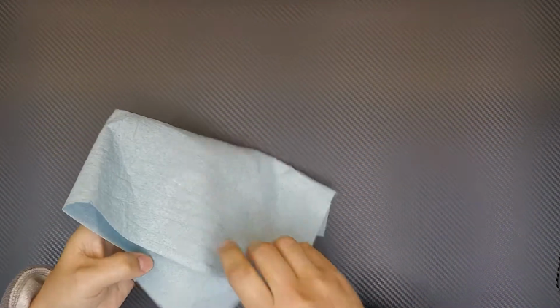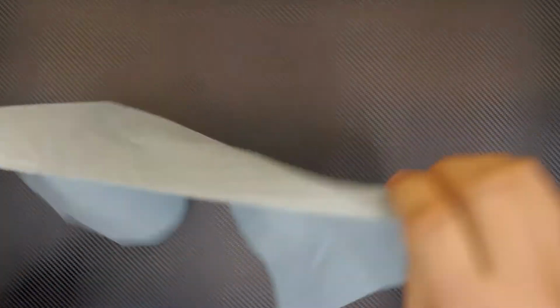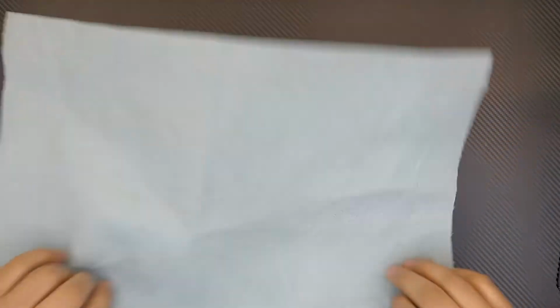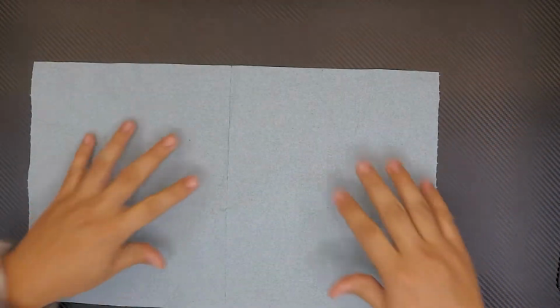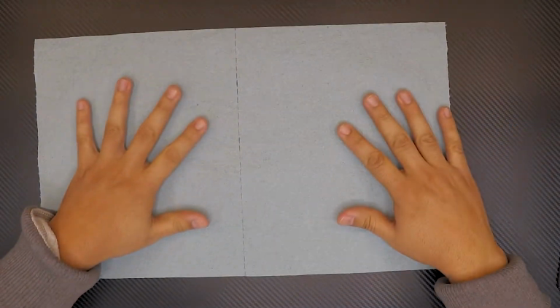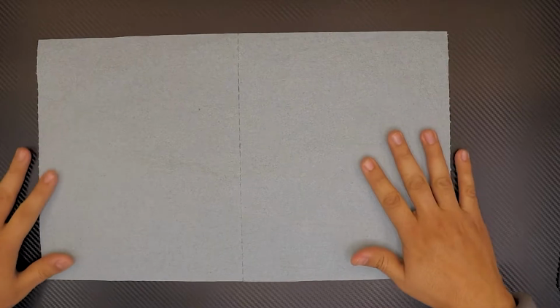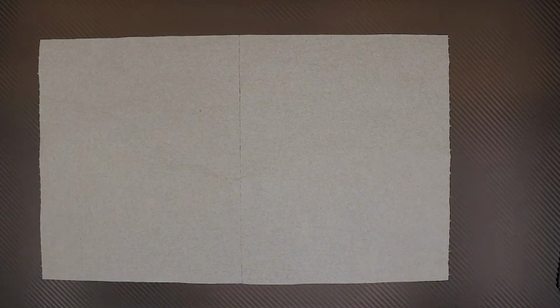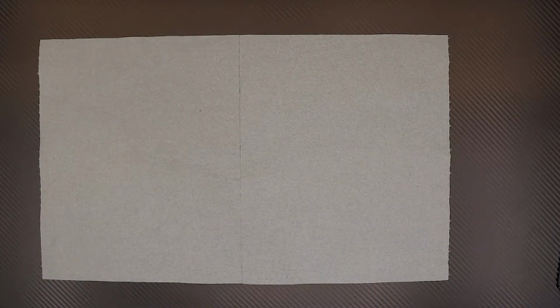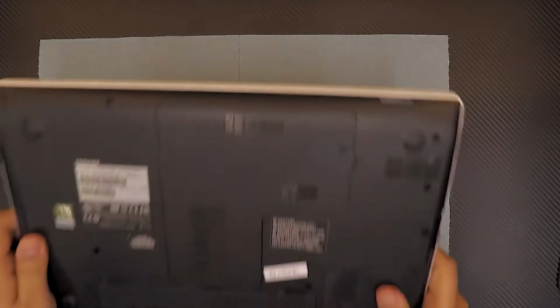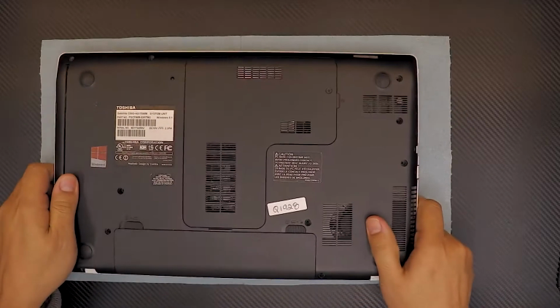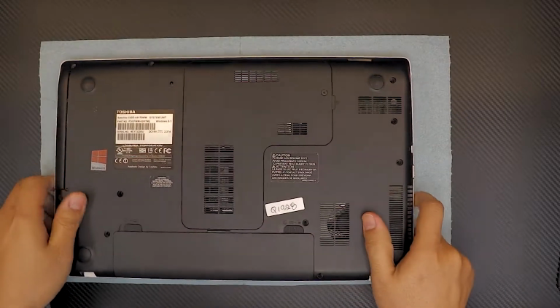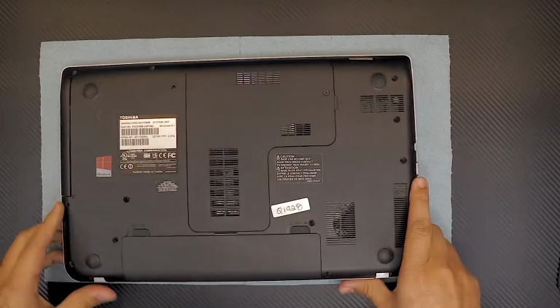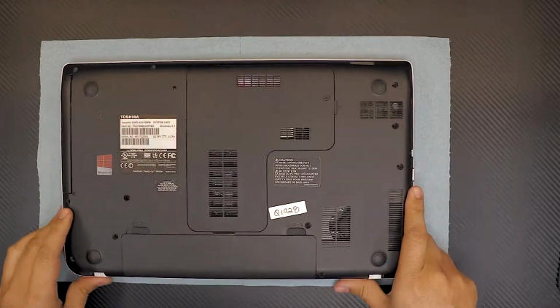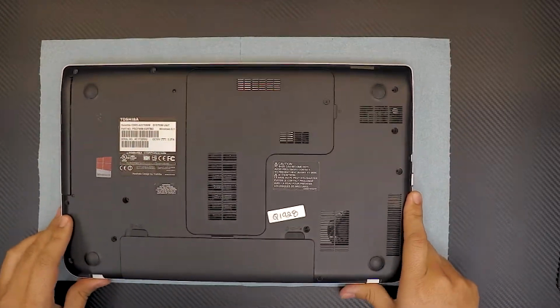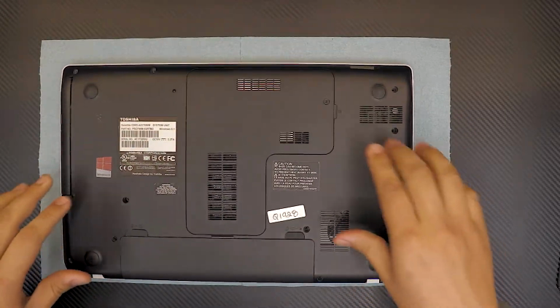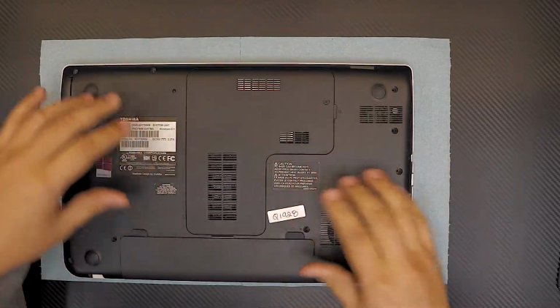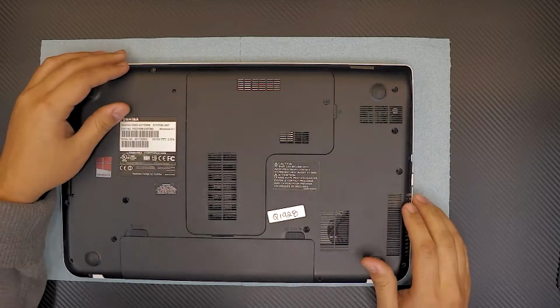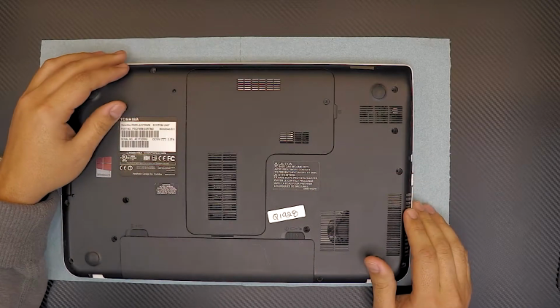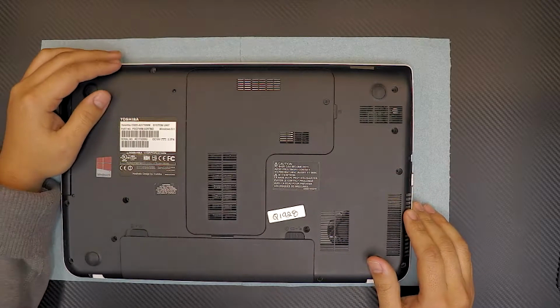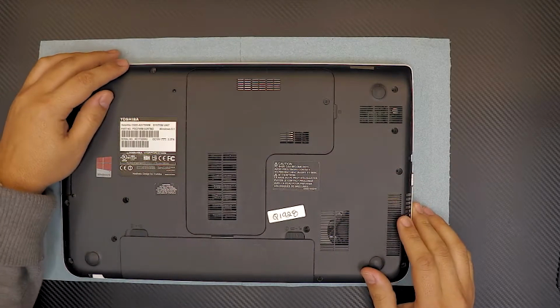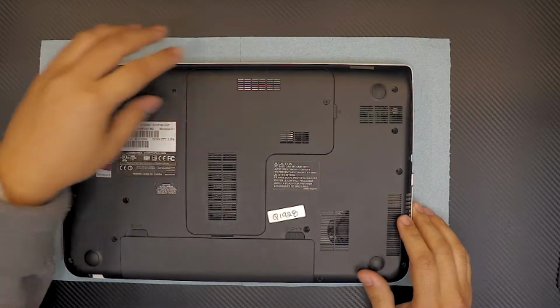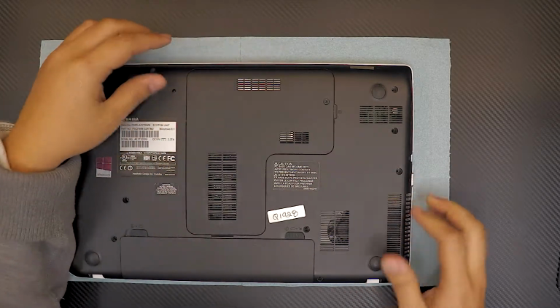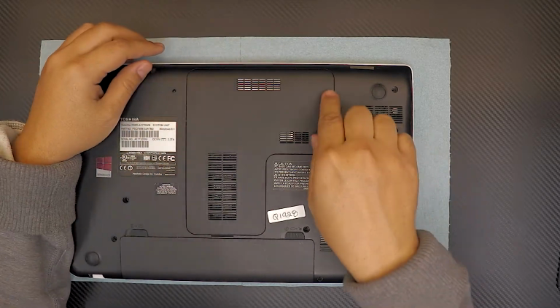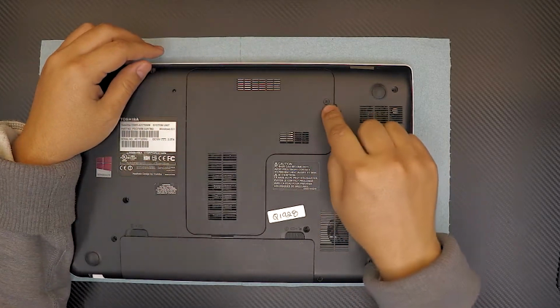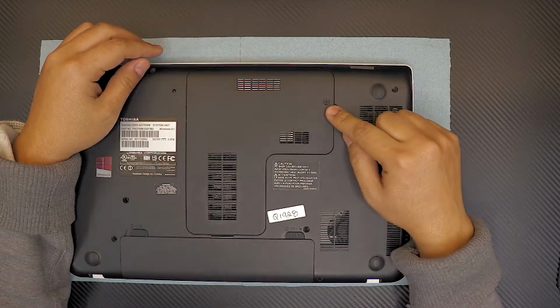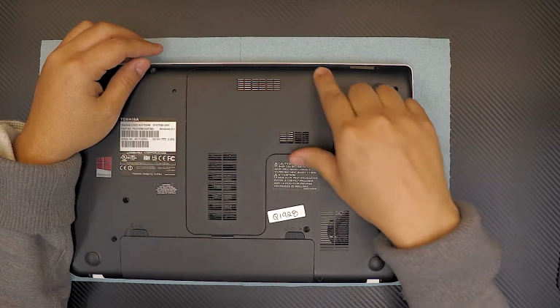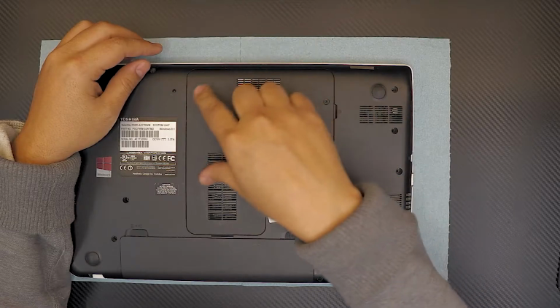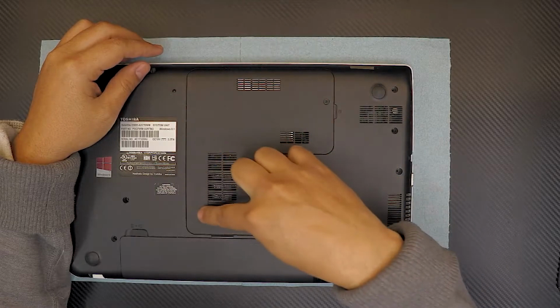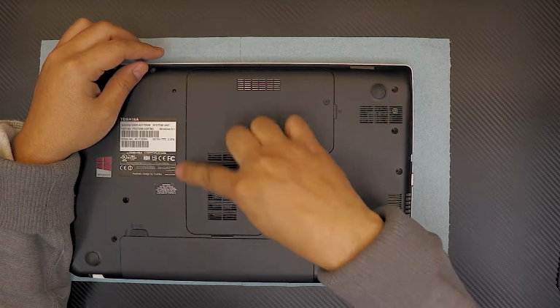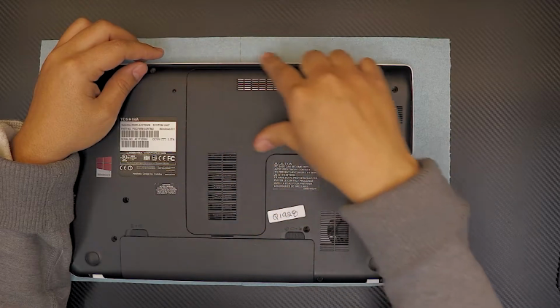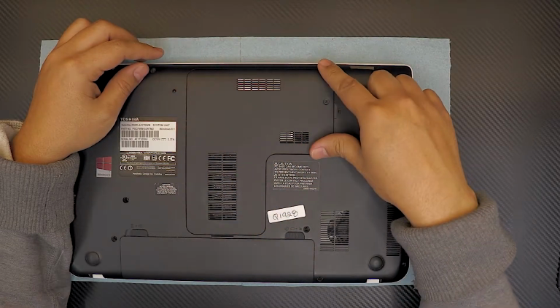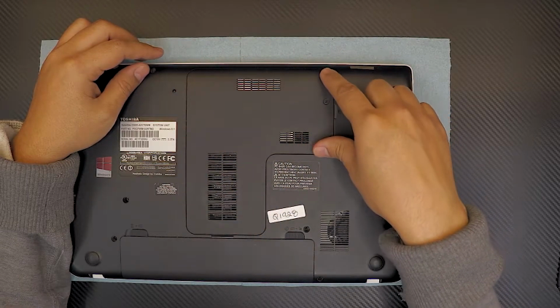First thing first, you want to put your working tile on the table and flip the laptop over. It's really simple. If you want to replace your hard drive, your faulty hard drive, you only need to remove one screw on the bottom cover, which is this L-shaped cover.